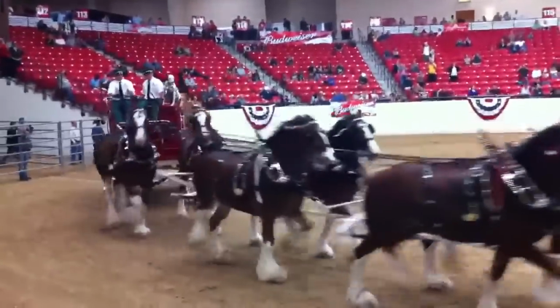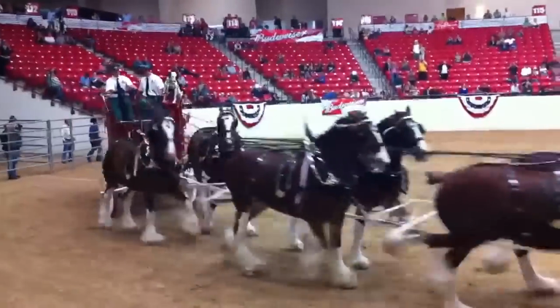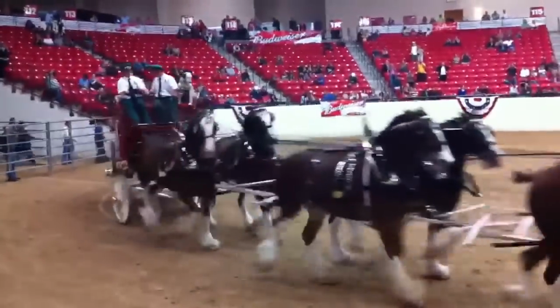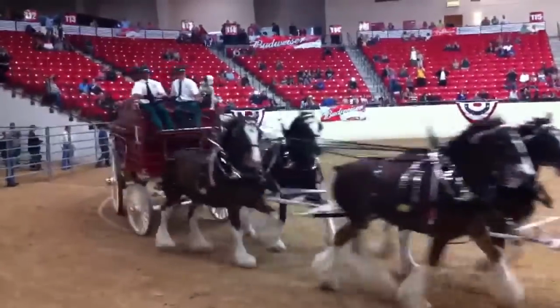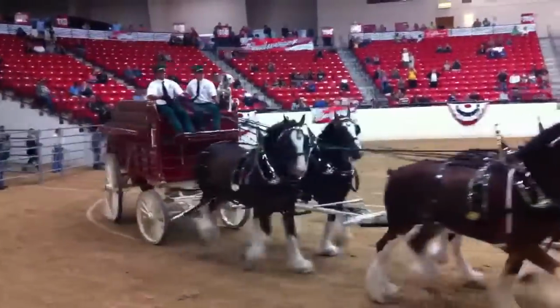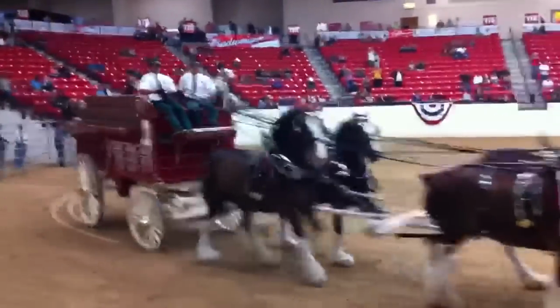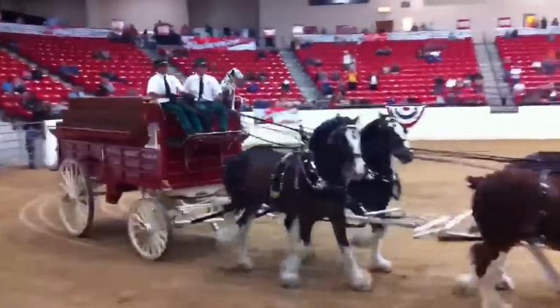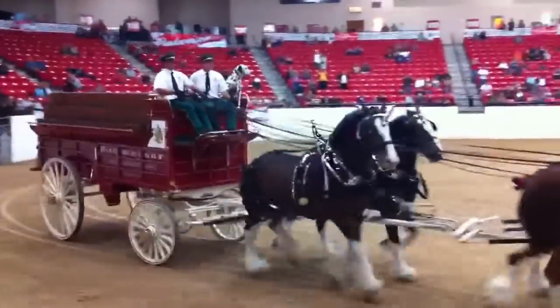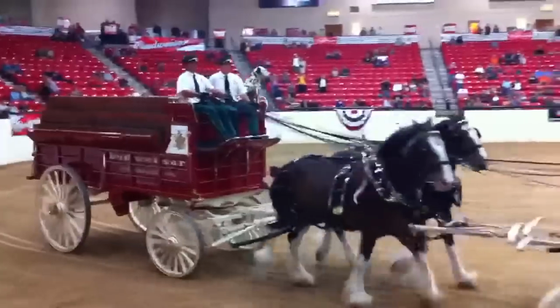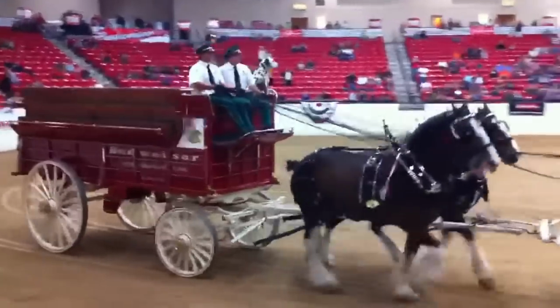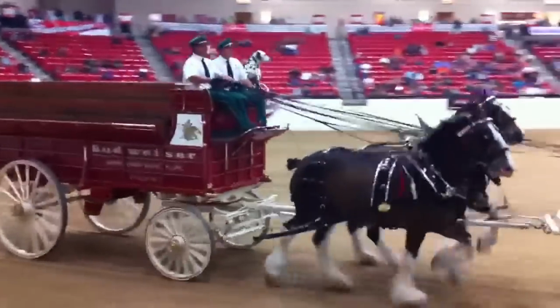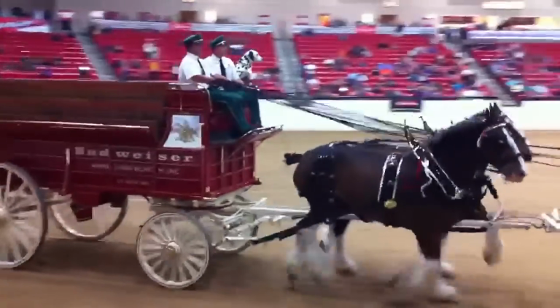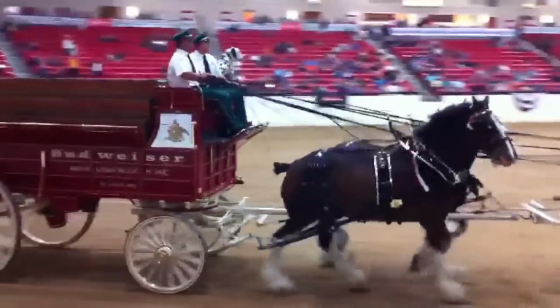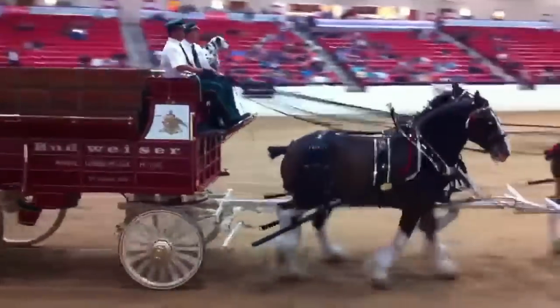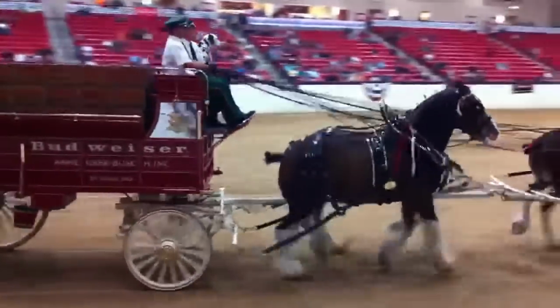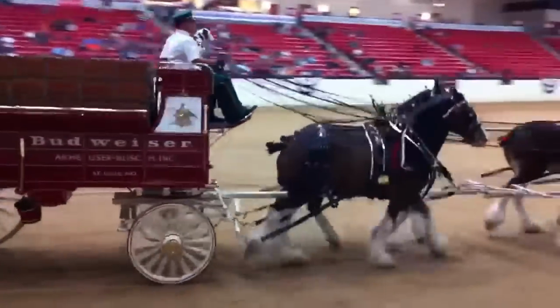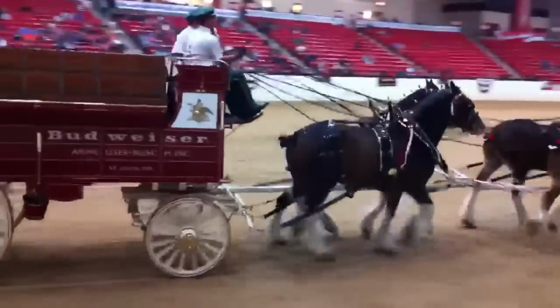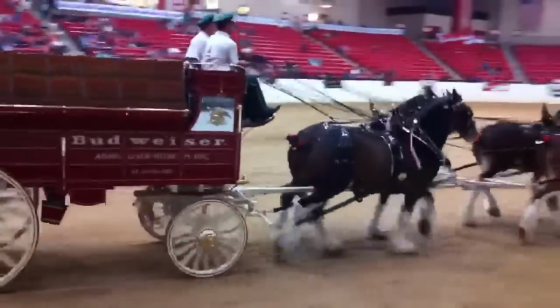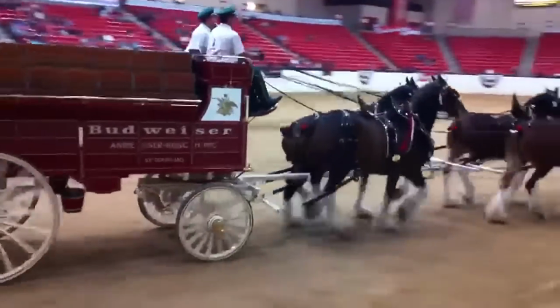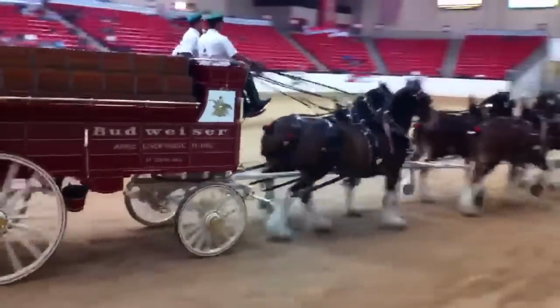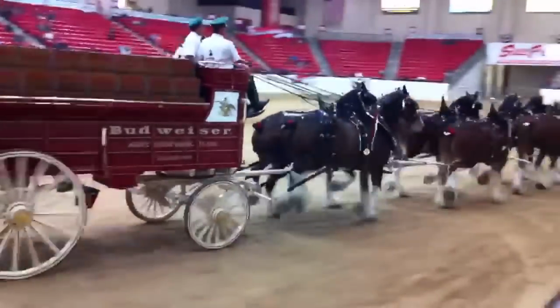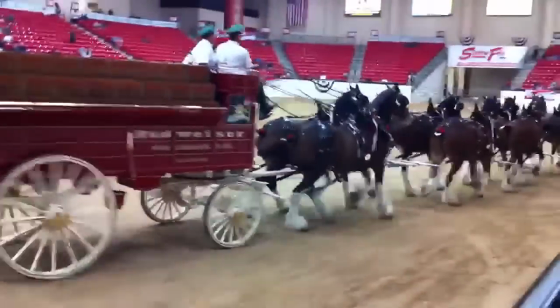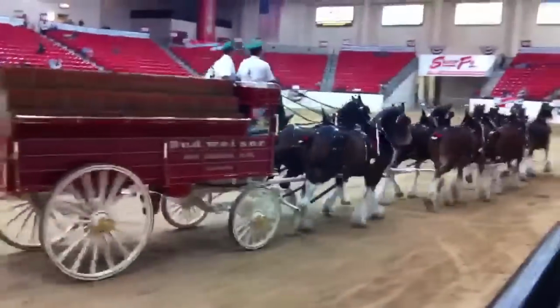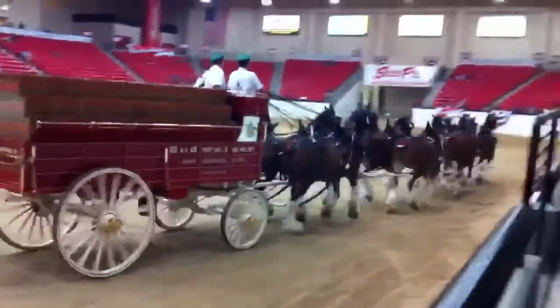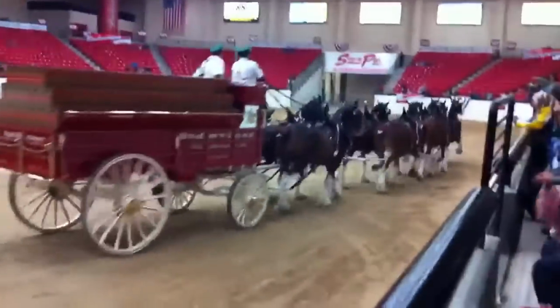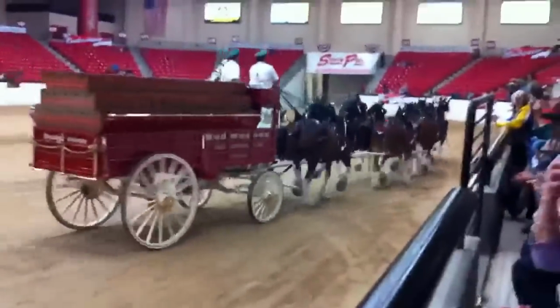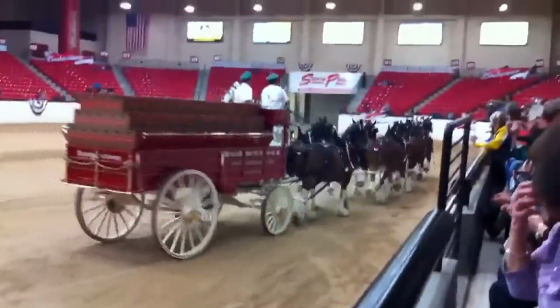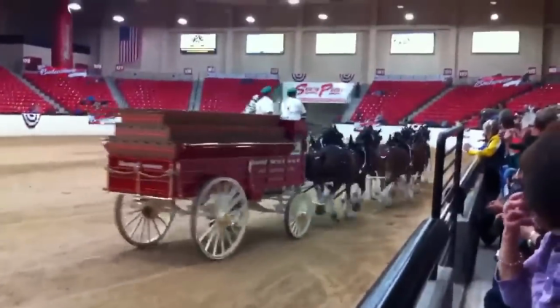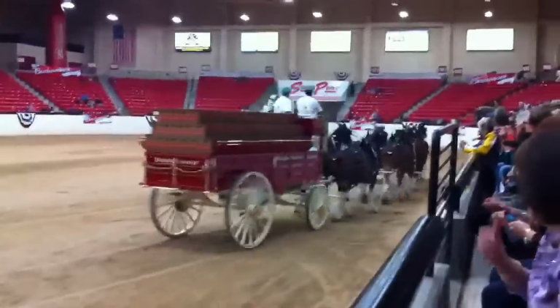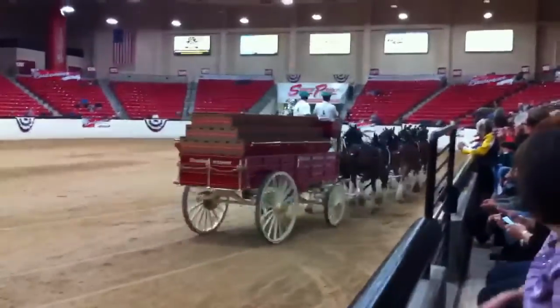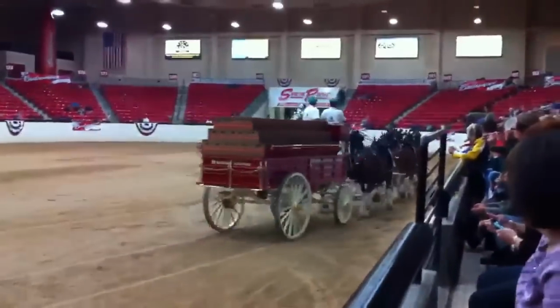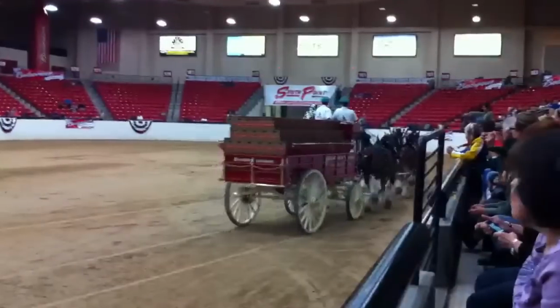And the second pair — those are called the swing horses. Slightly larger than the lead horses, but just as agile and active because of the area they have to cover in making turns.